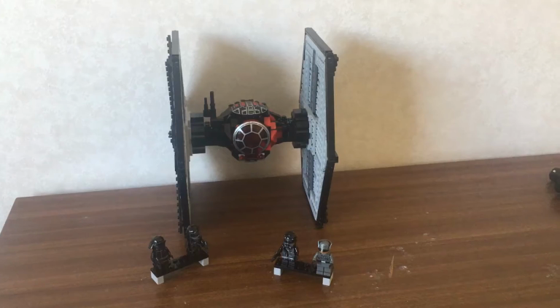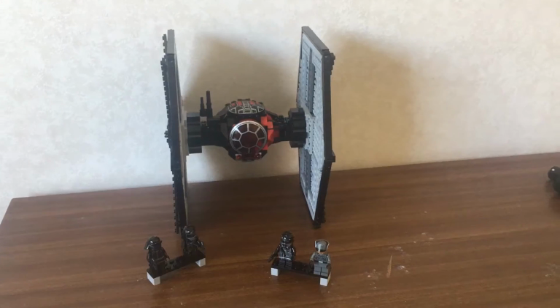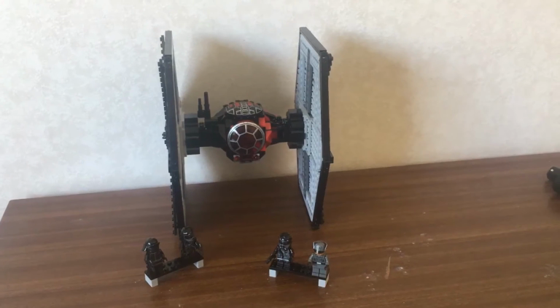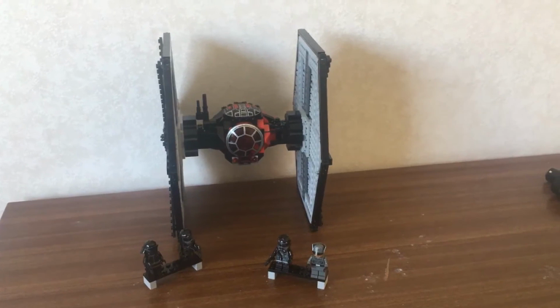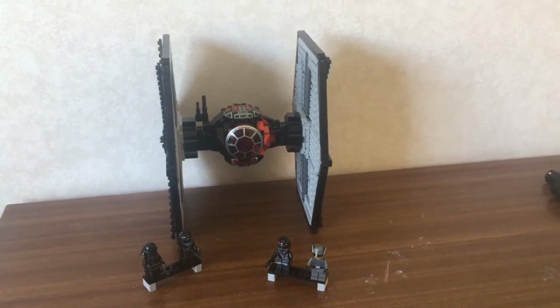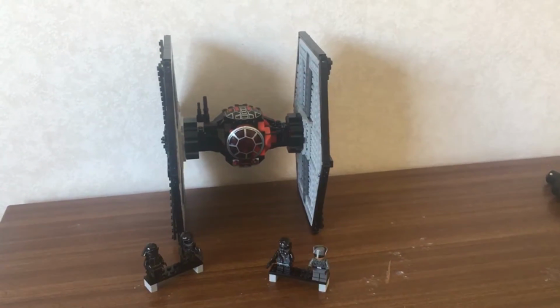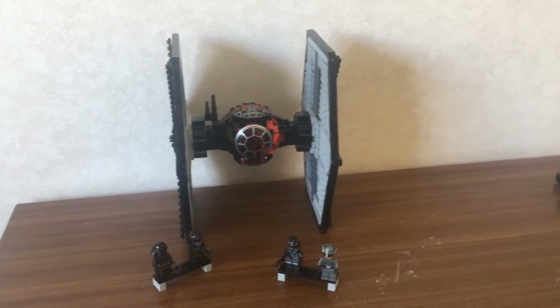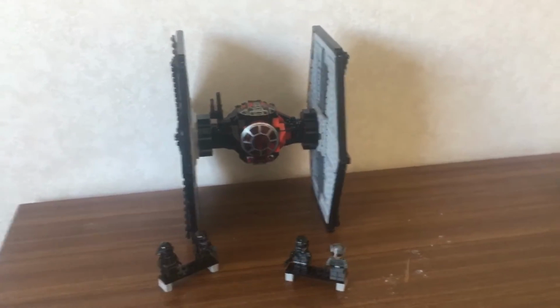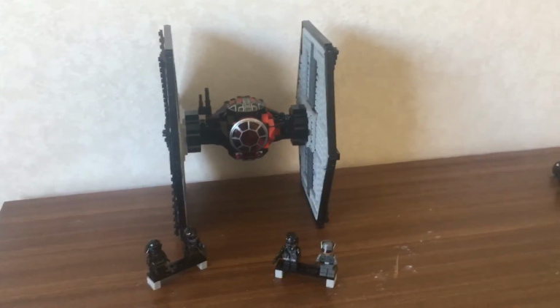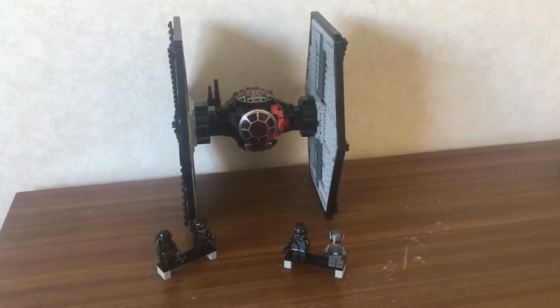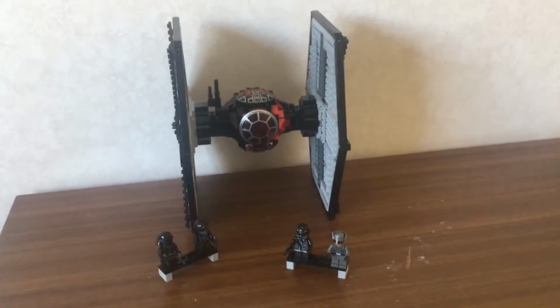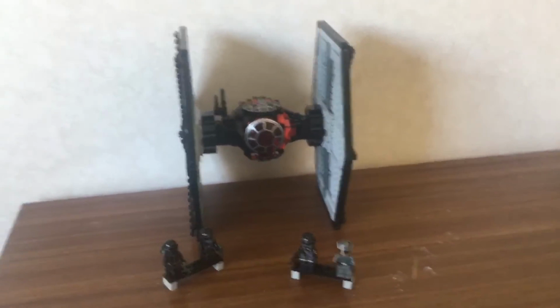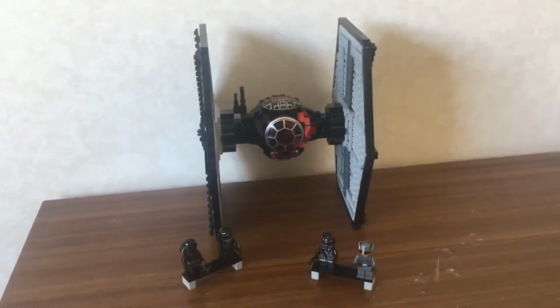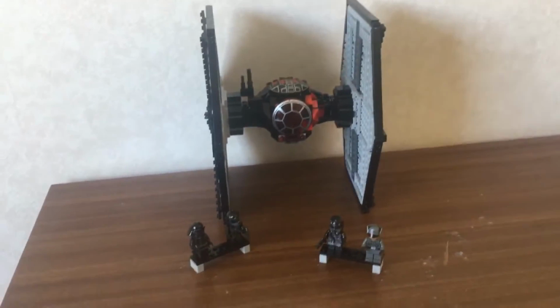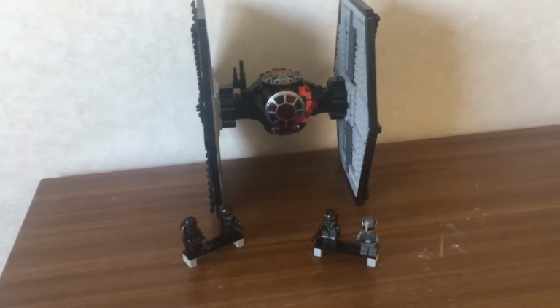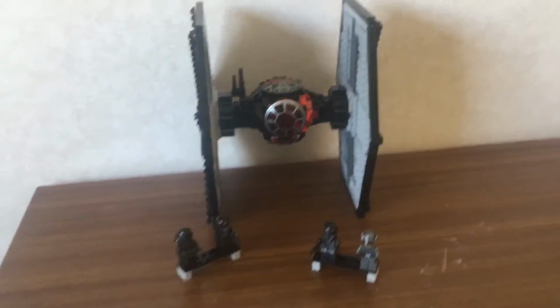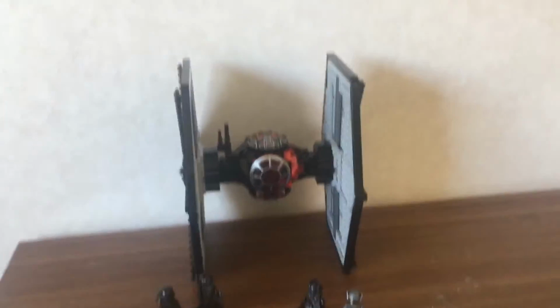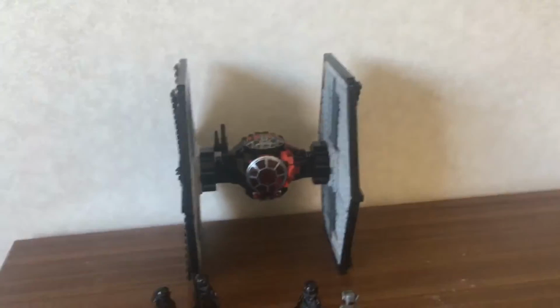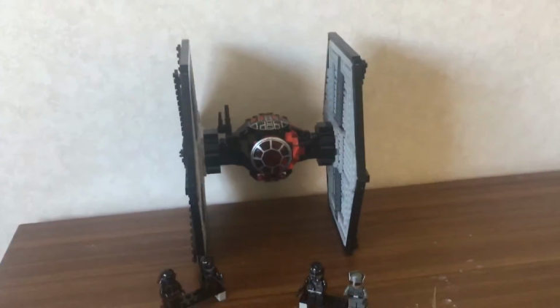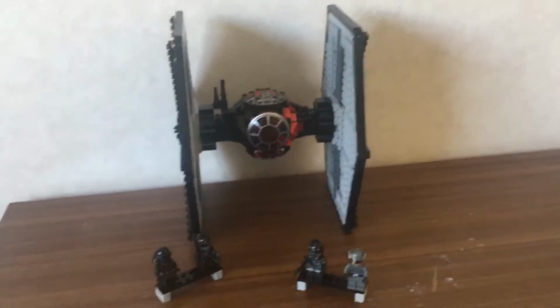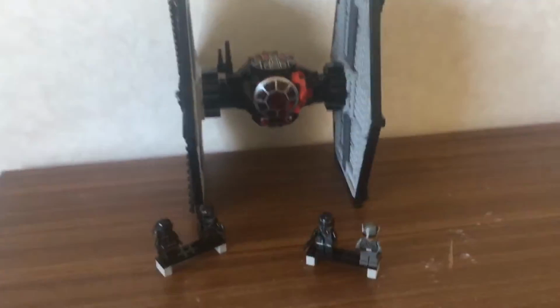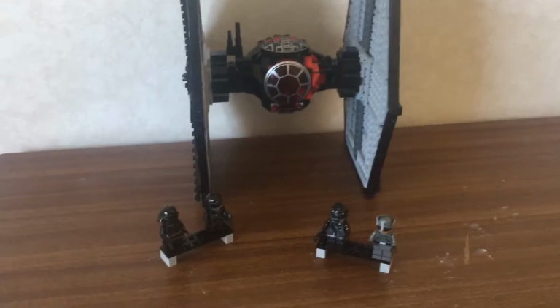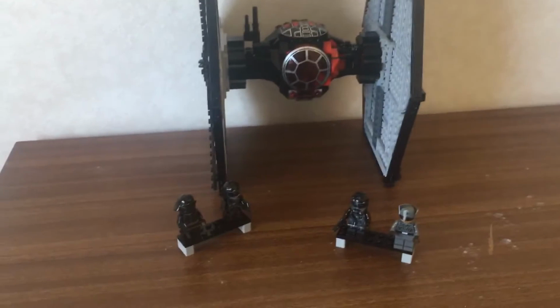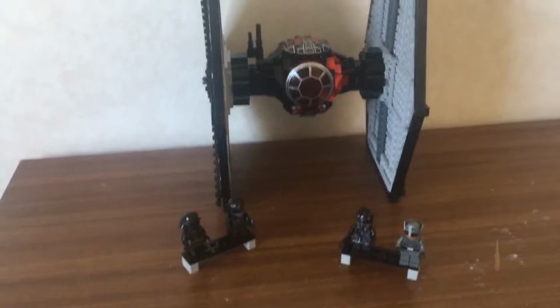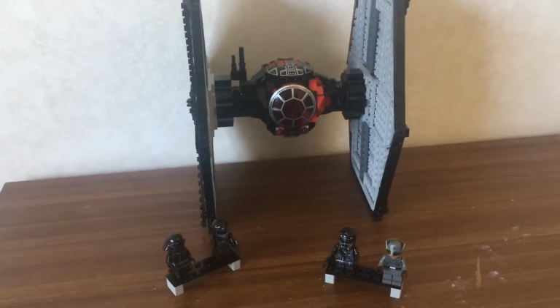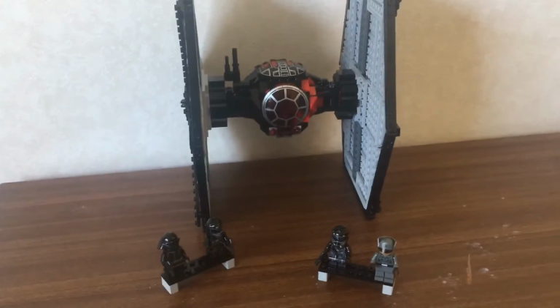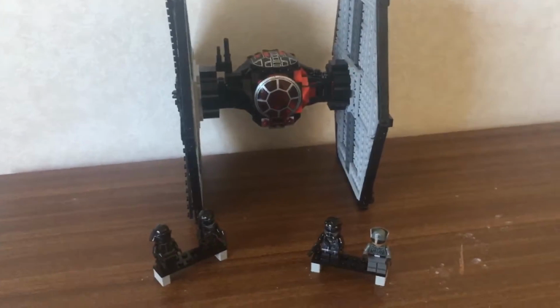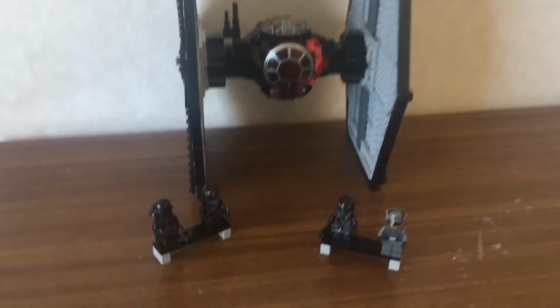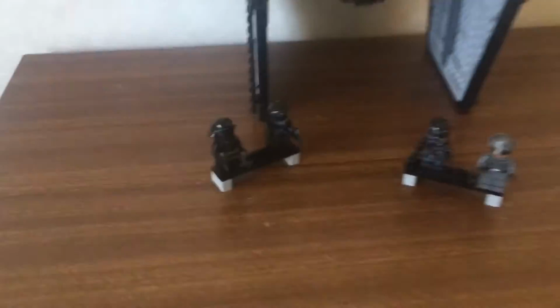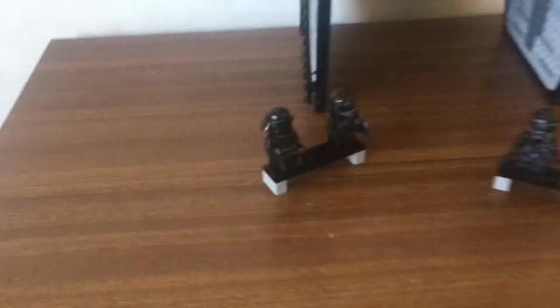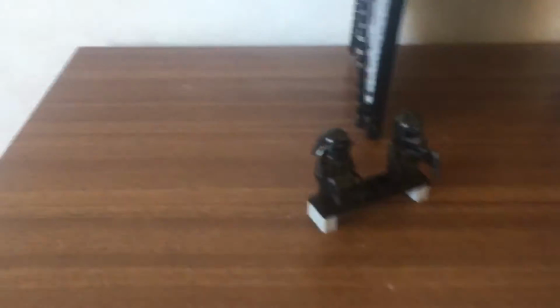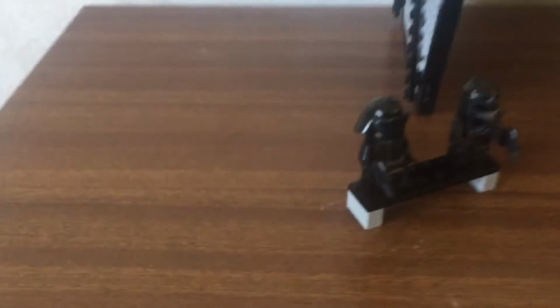Hey guys and welcome to this review of the First Order Special Forces Lego TIE Fighter. I'm going to start with the minifigures.